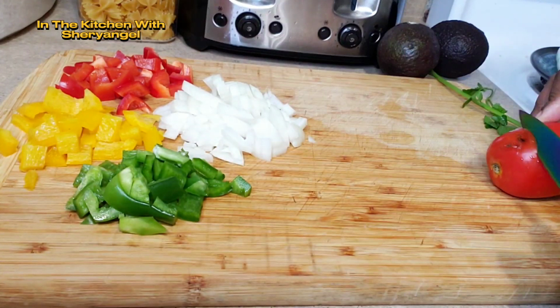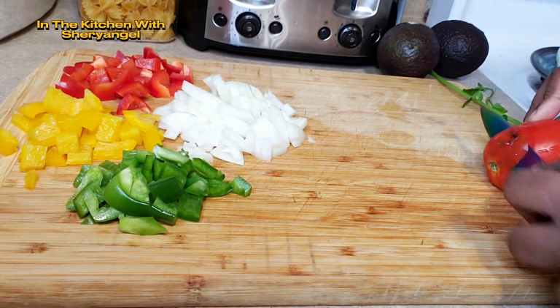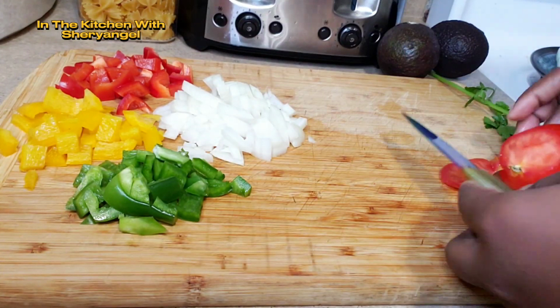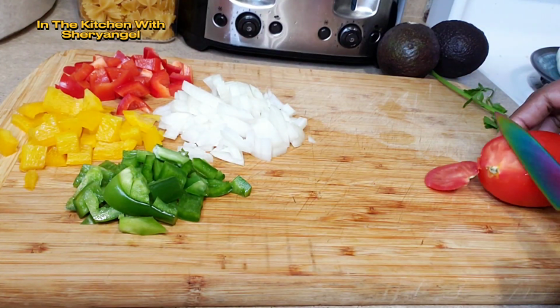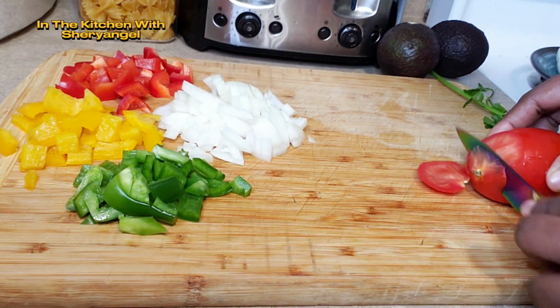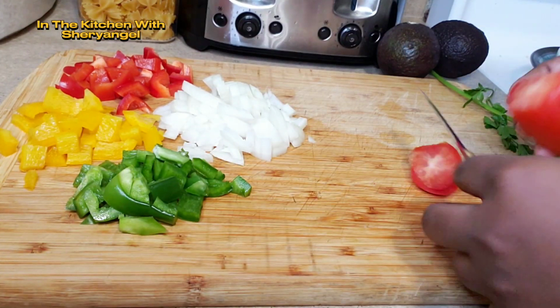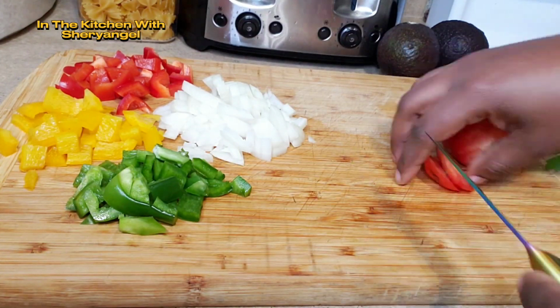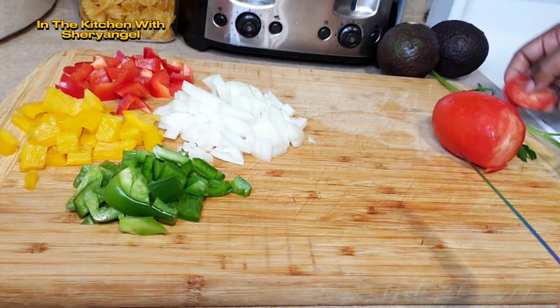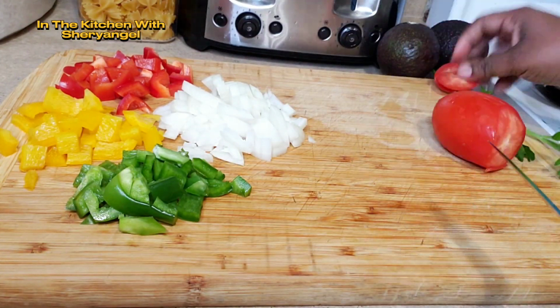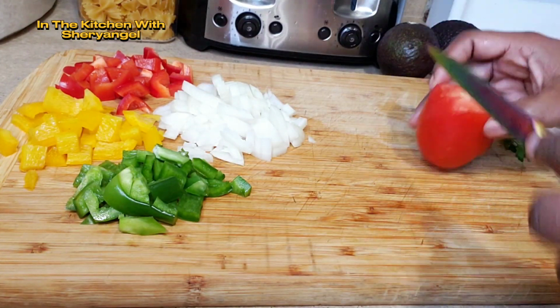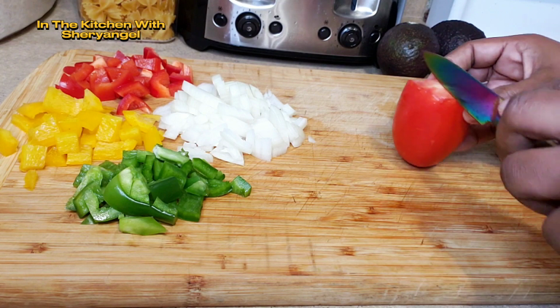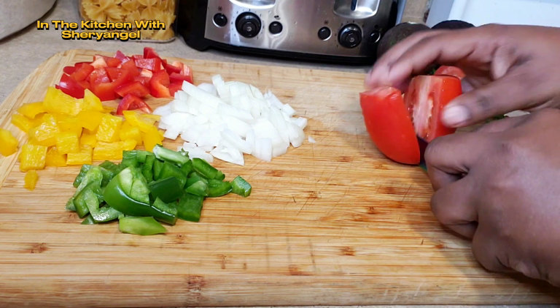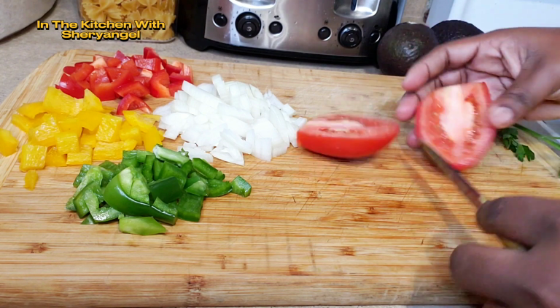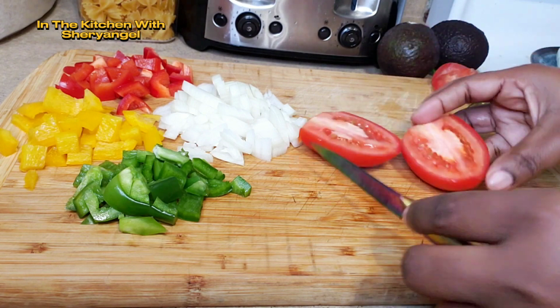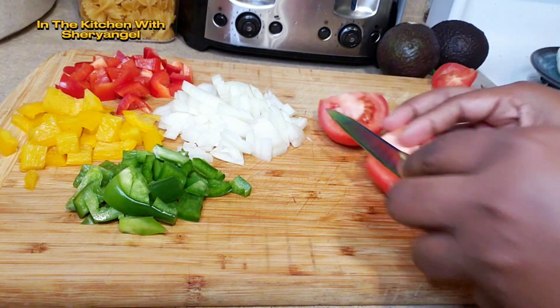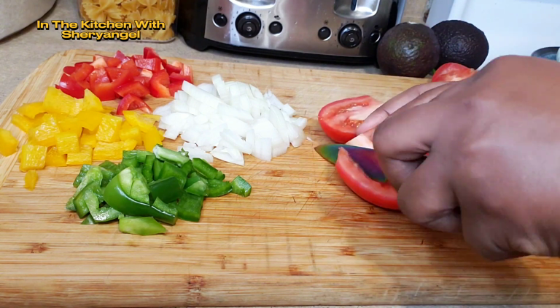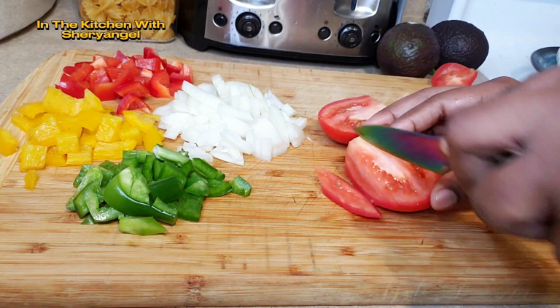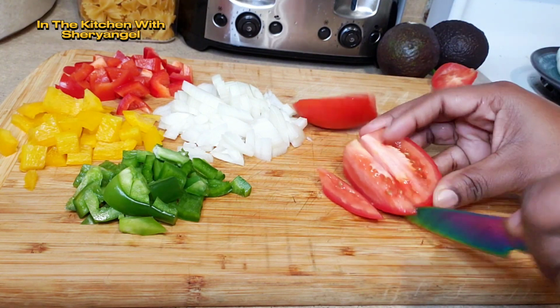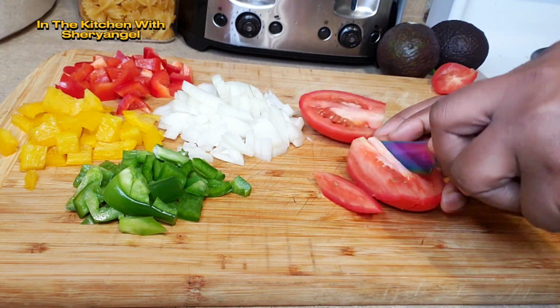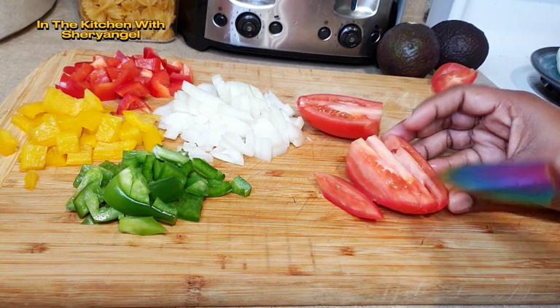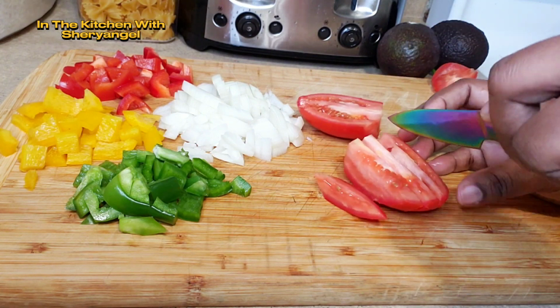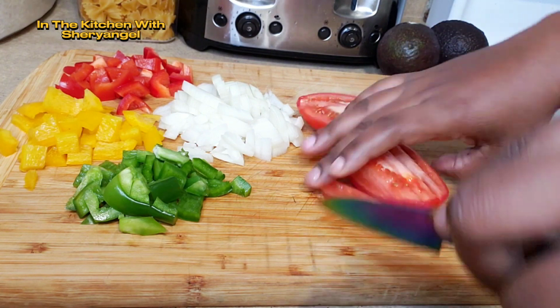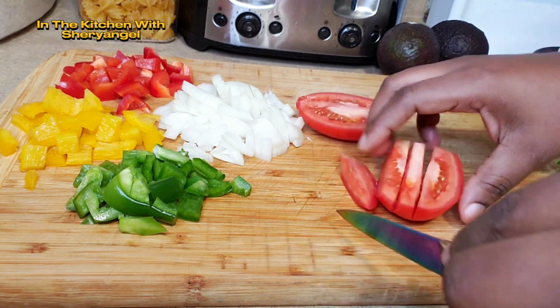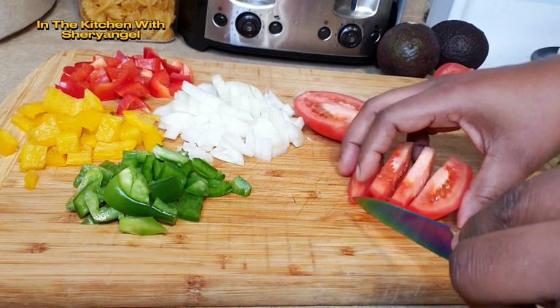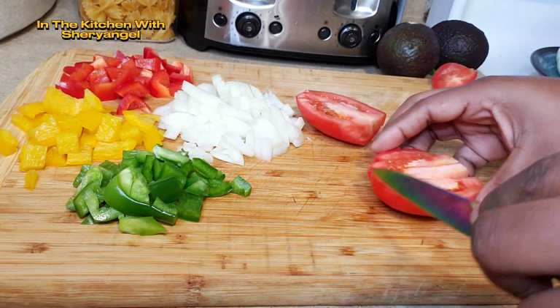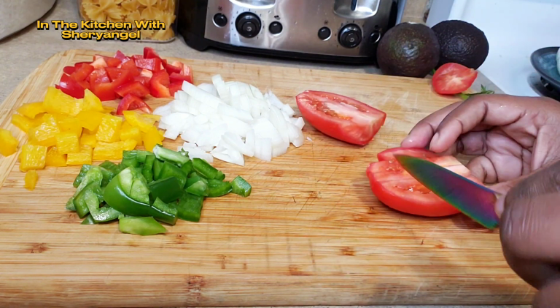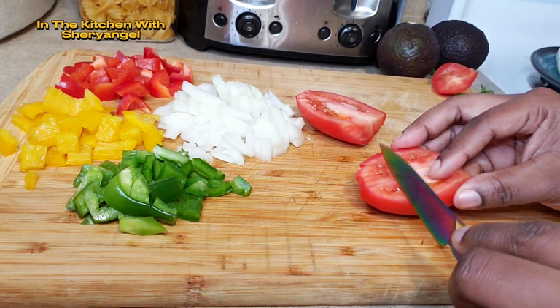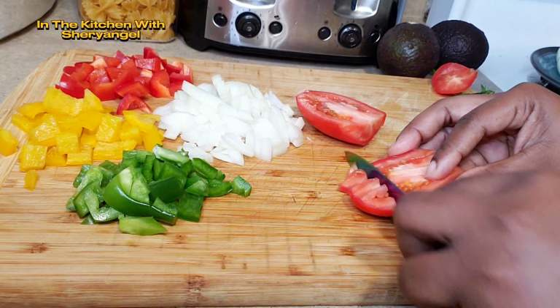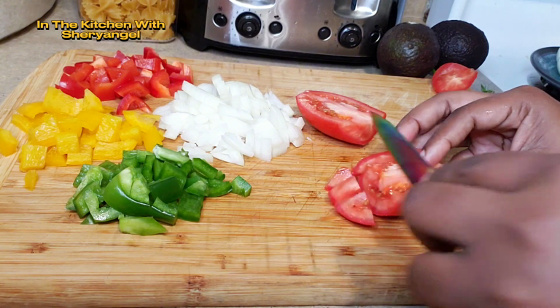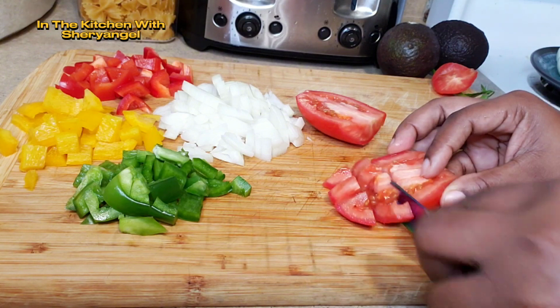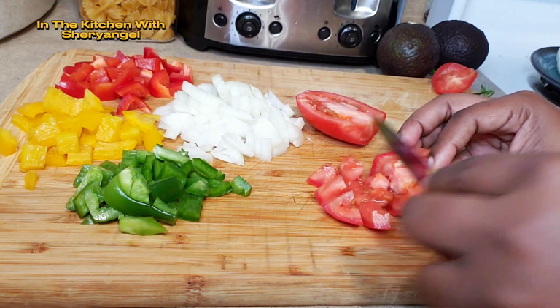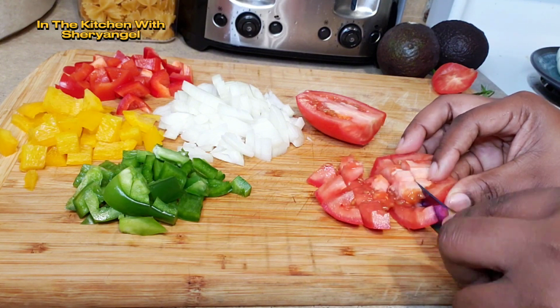If it's your first time, we're going to ask you to subscribe and to share. Here, we're talking about cooking. We're sharing recipes with everyone.